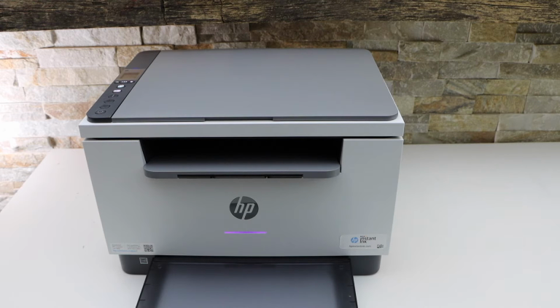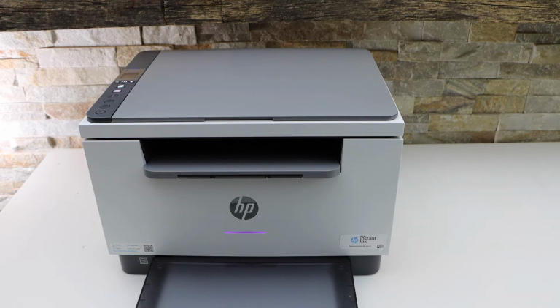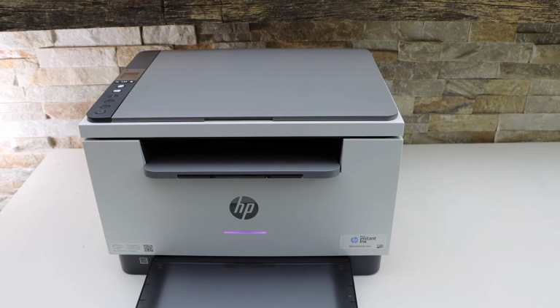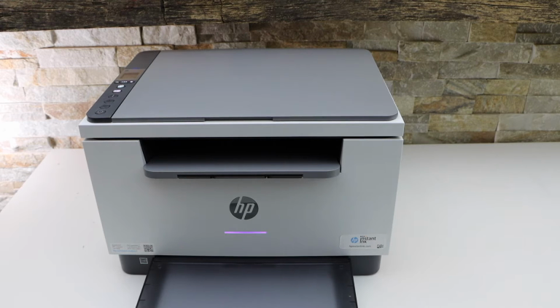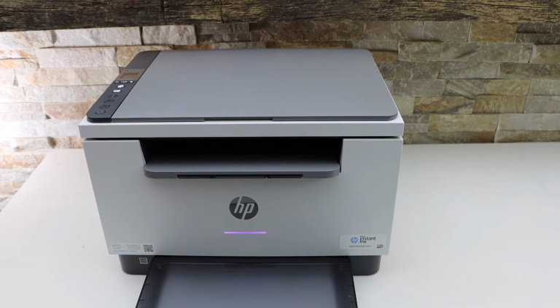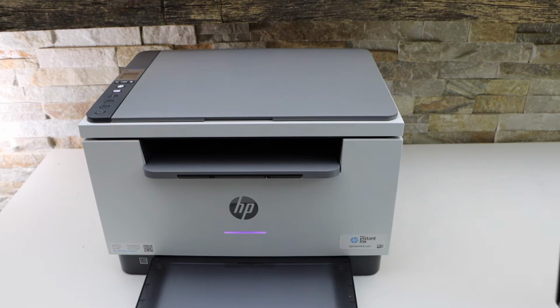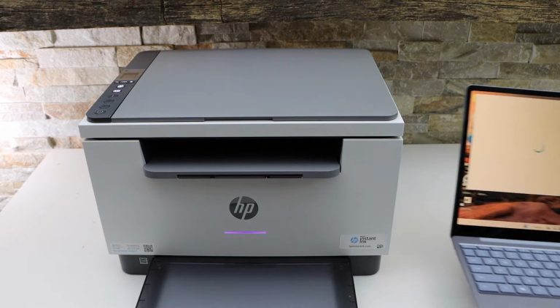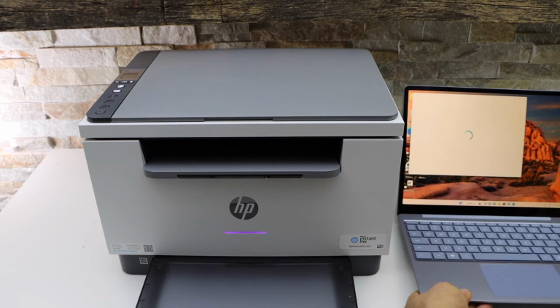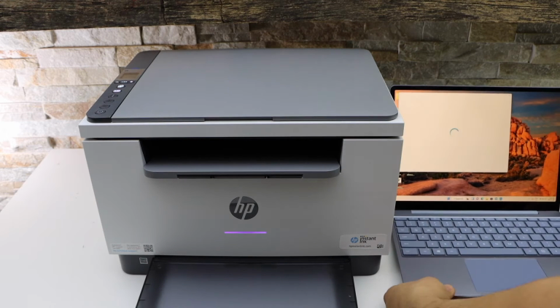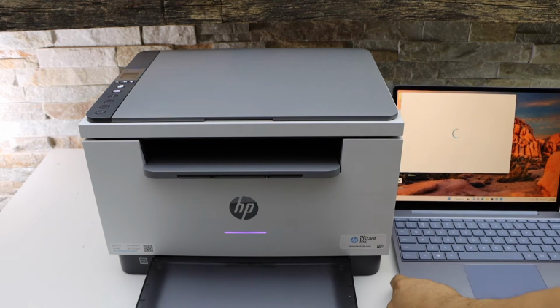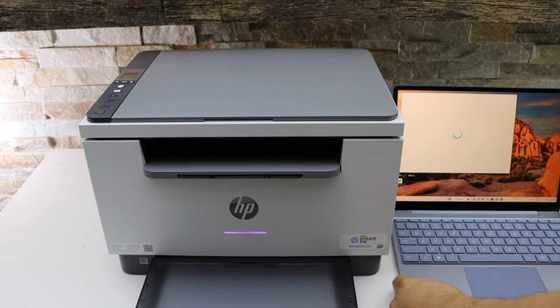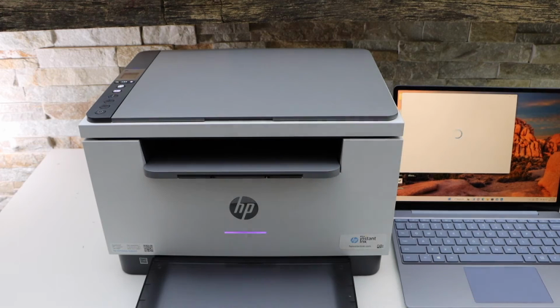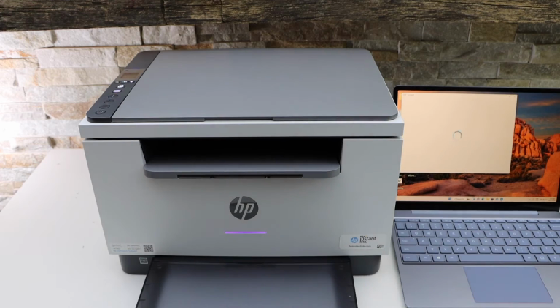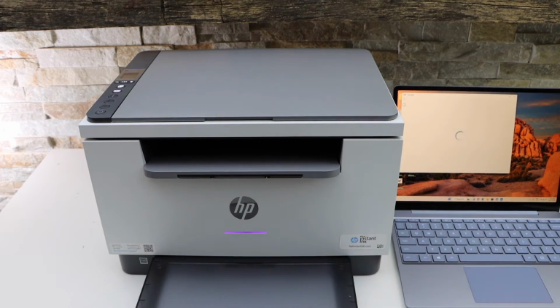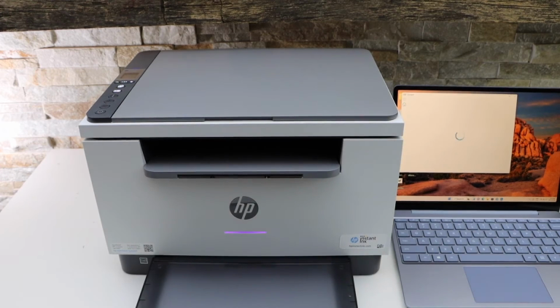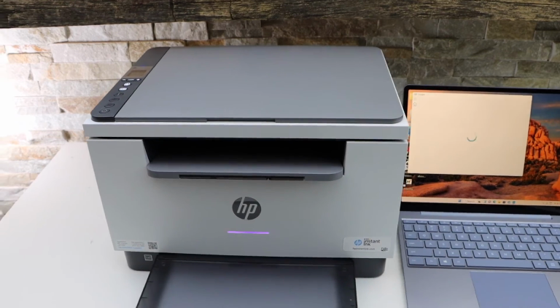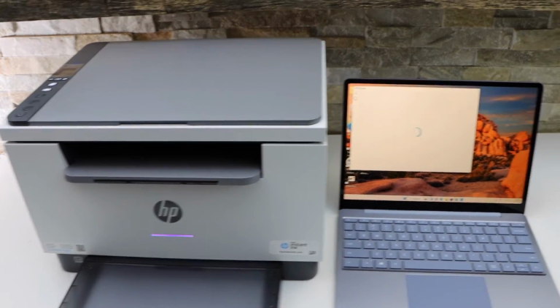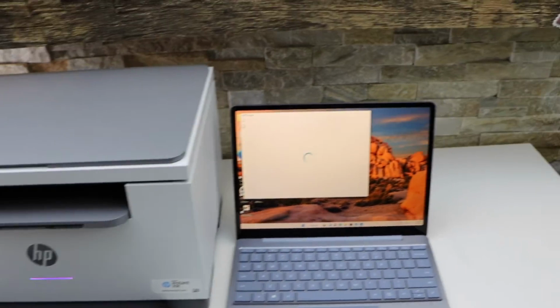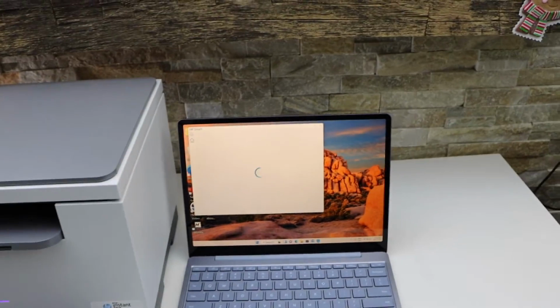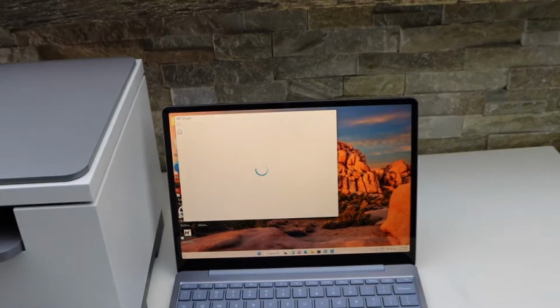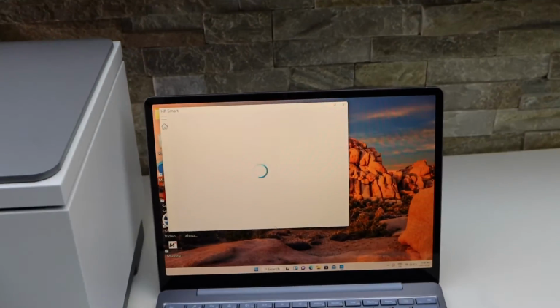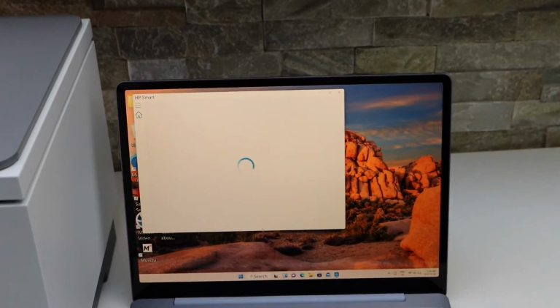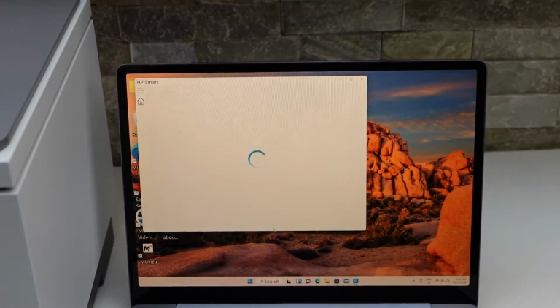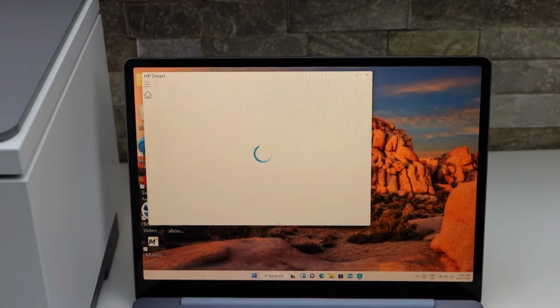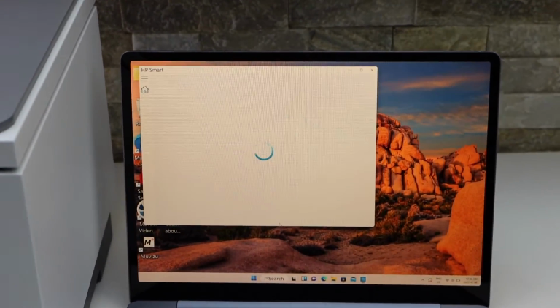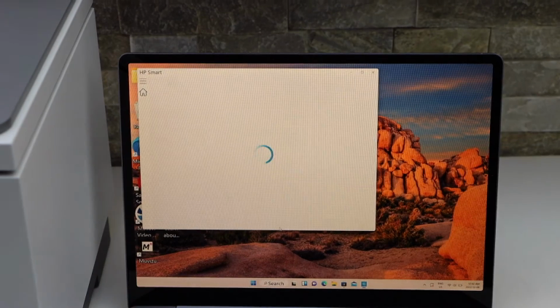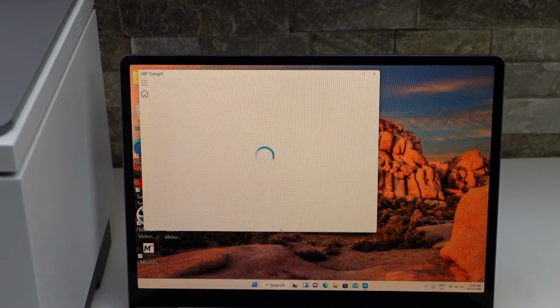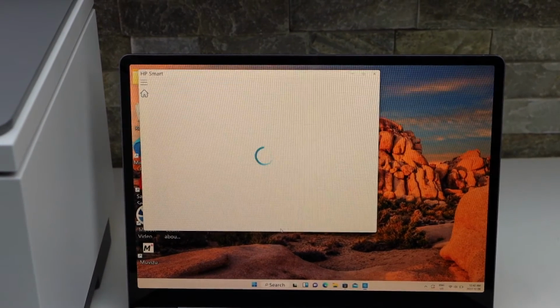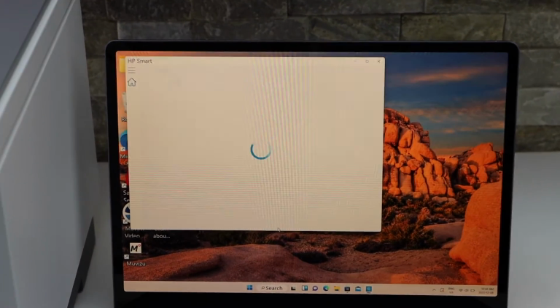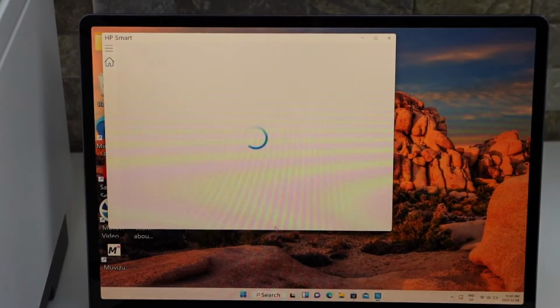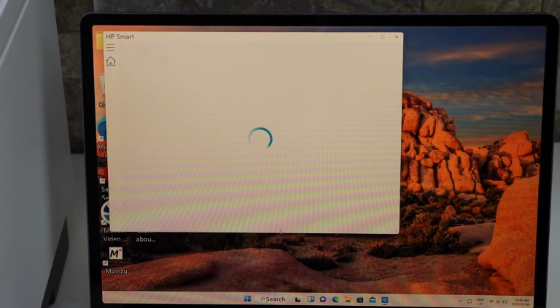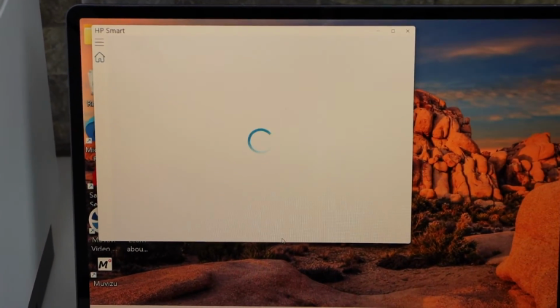The light has changed to purple. Now go to your Windows laptop and open the HP Smart app. You can download this app from the app store — you'll need it to complete the Wi-Fi setup.